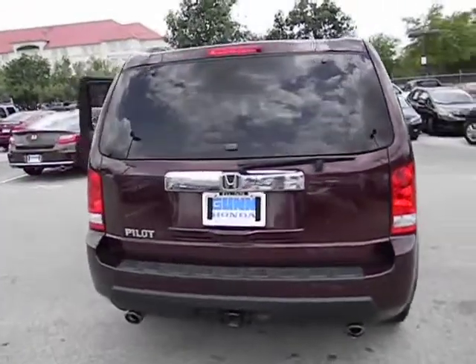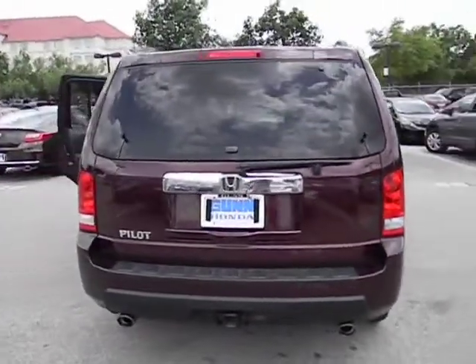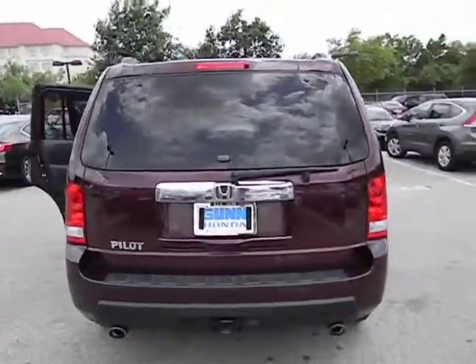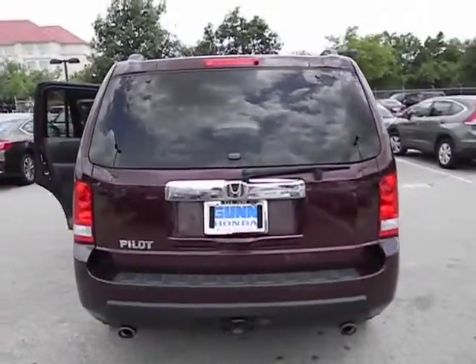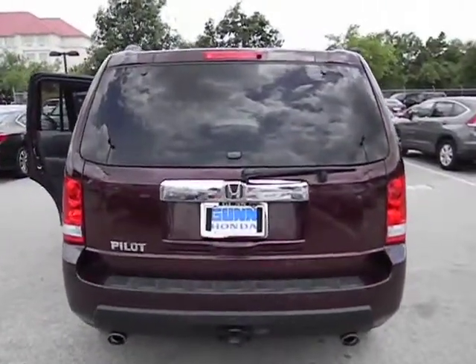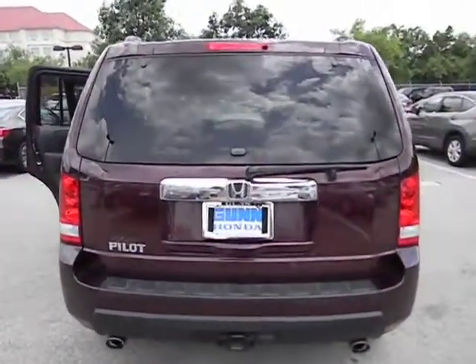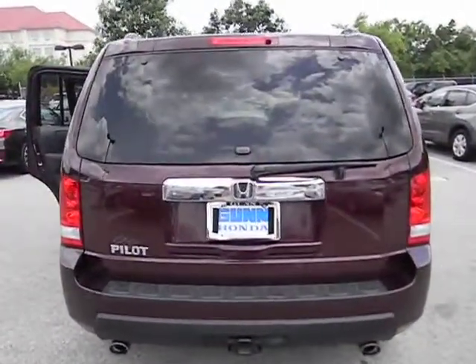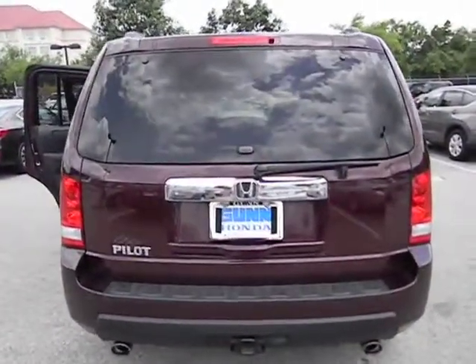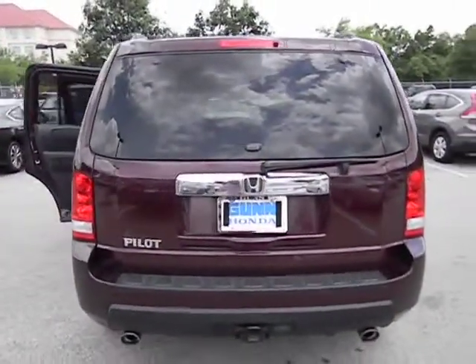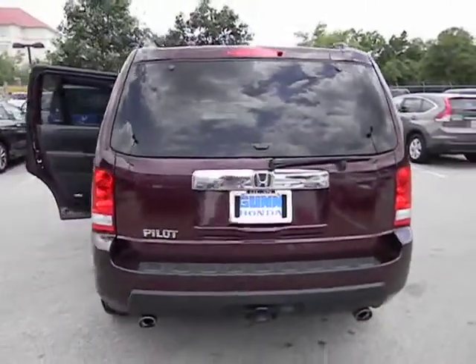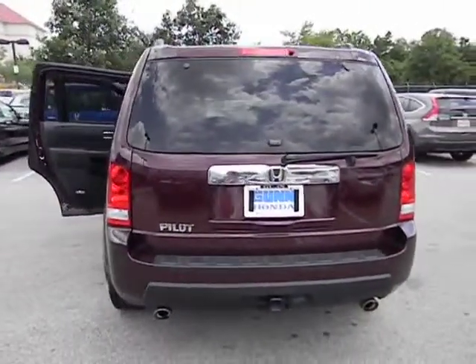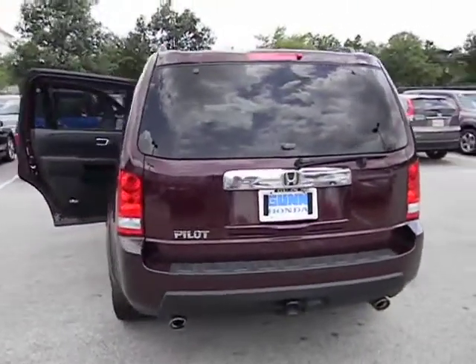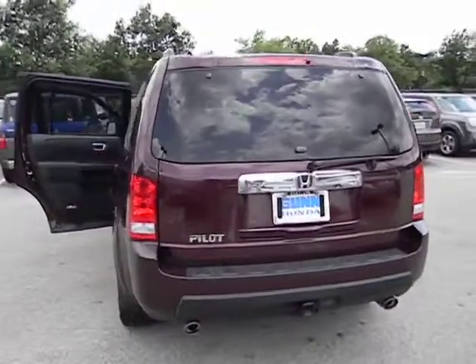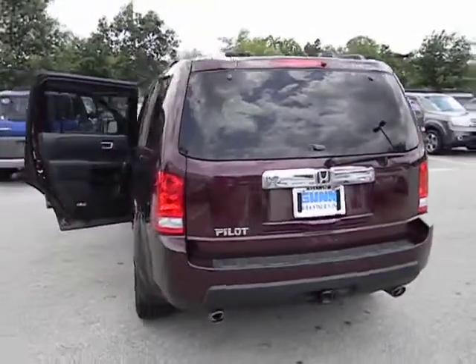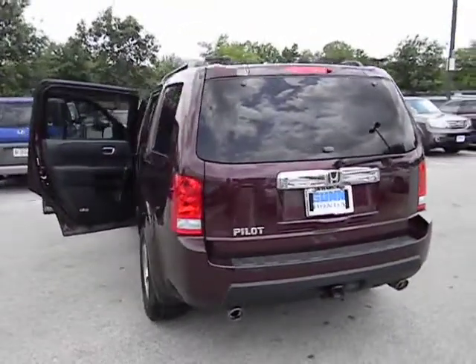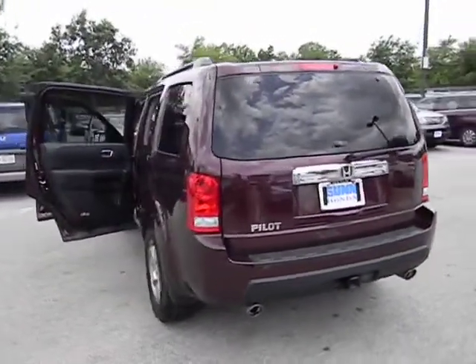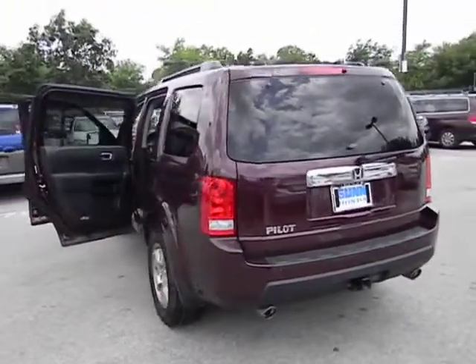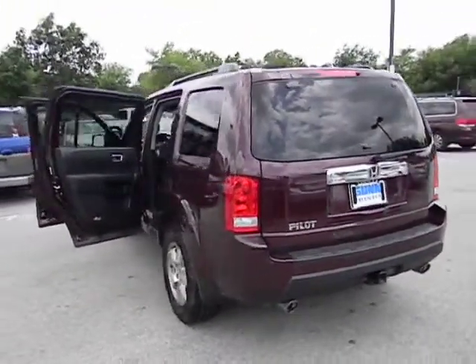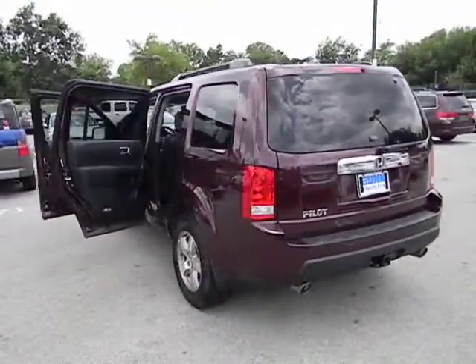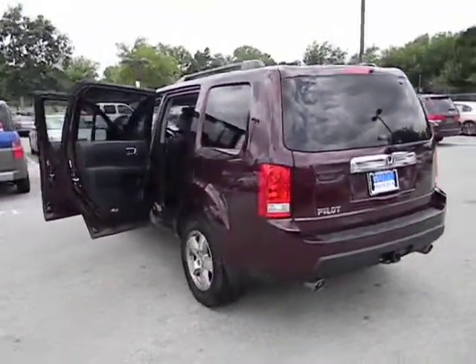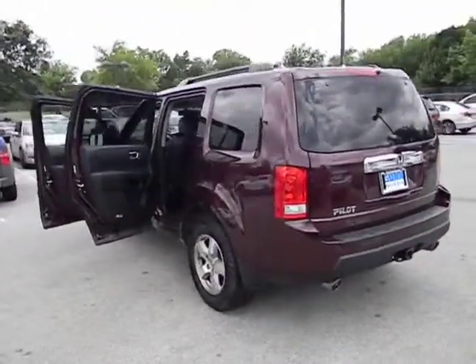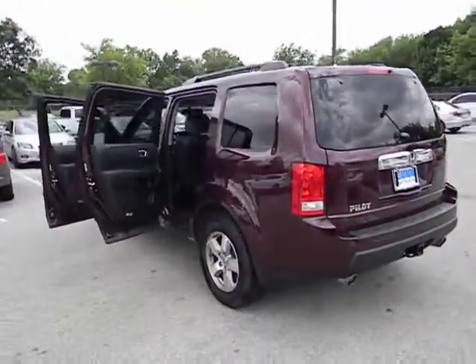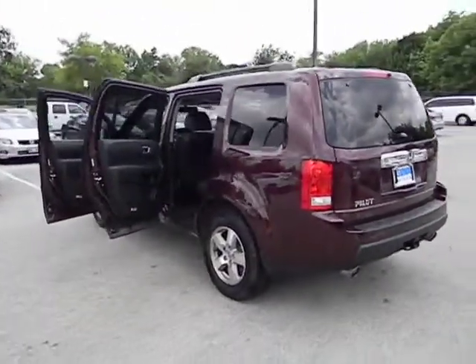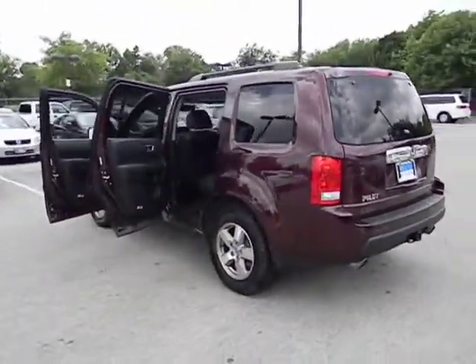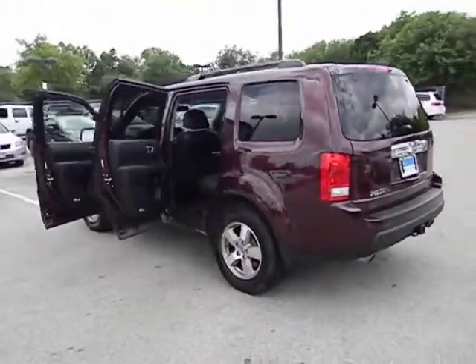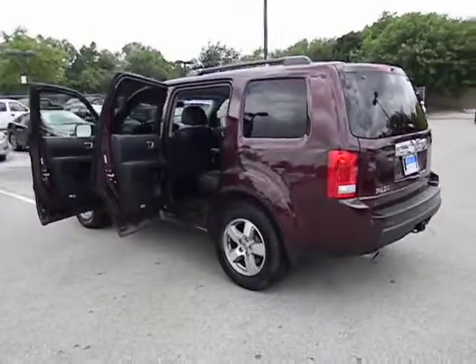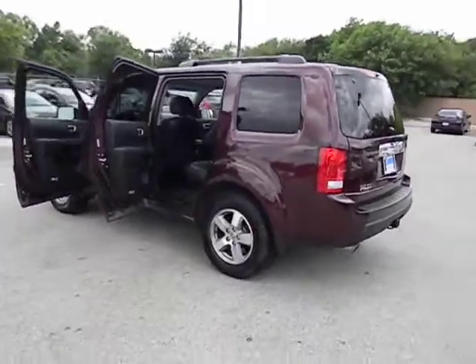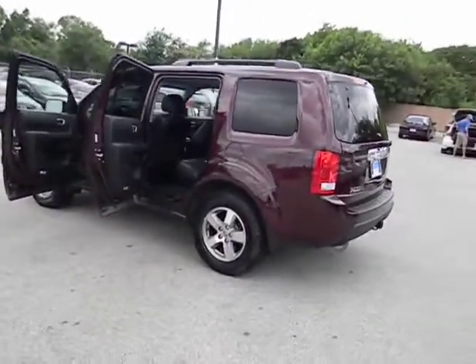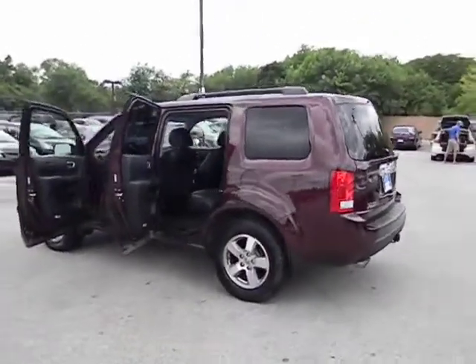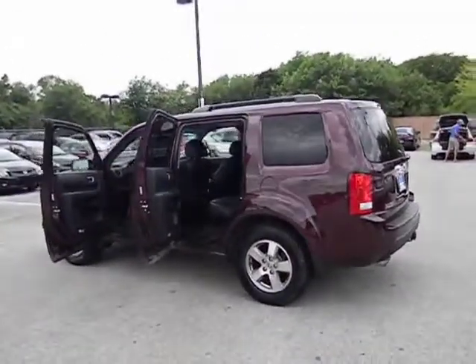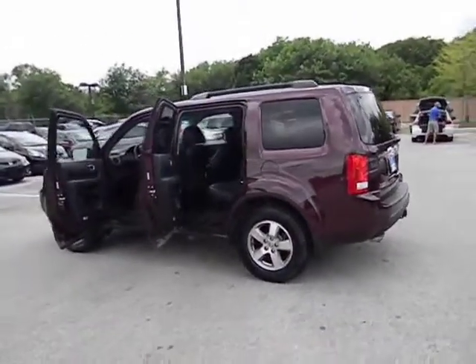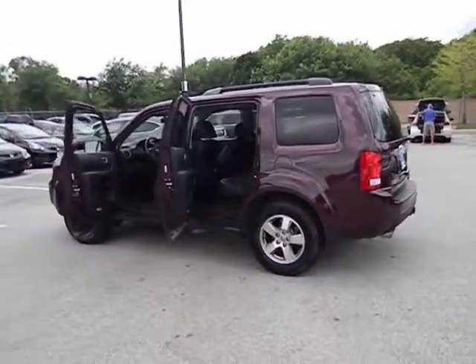Power windows, tachometer, leather seats, power mirrors, heated passenger seat, remote window operation, rear parking aid, trailer hitch receiver. Come see the car for yourself.